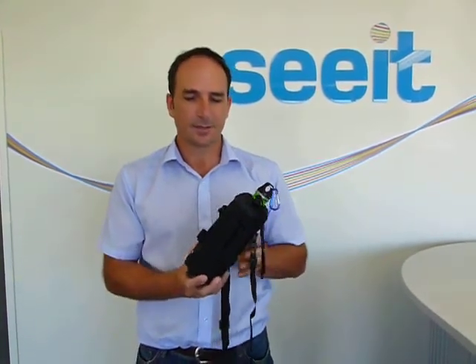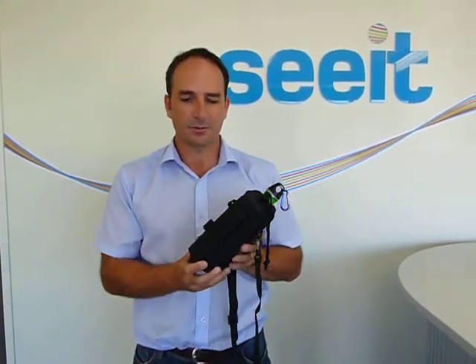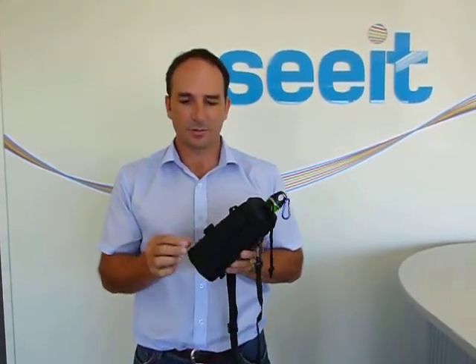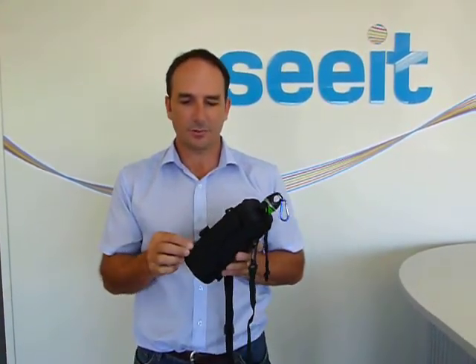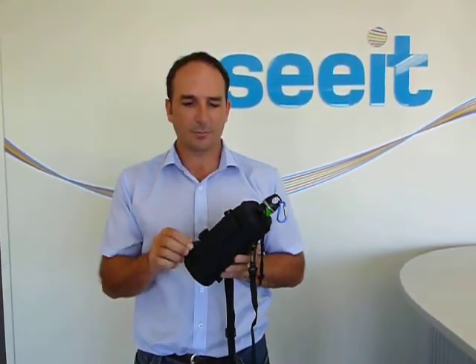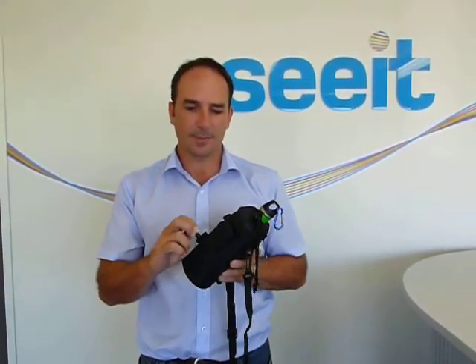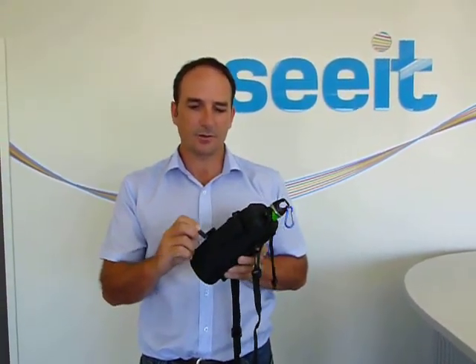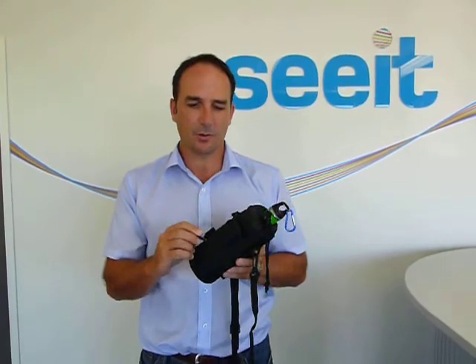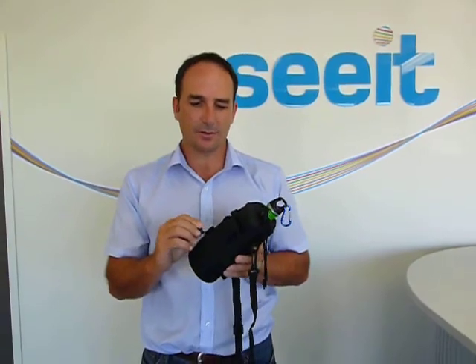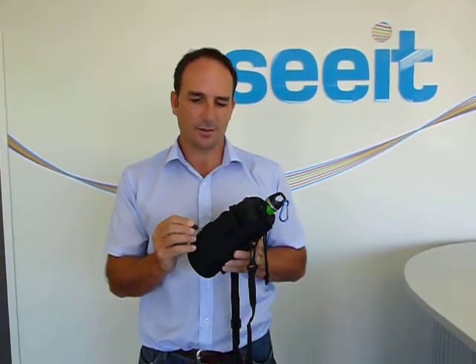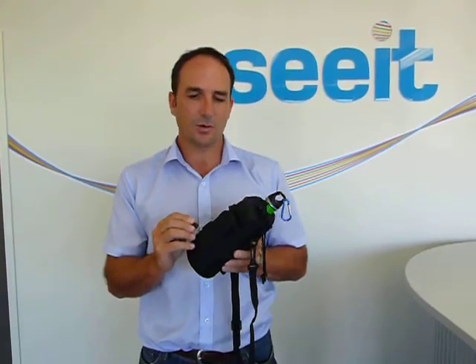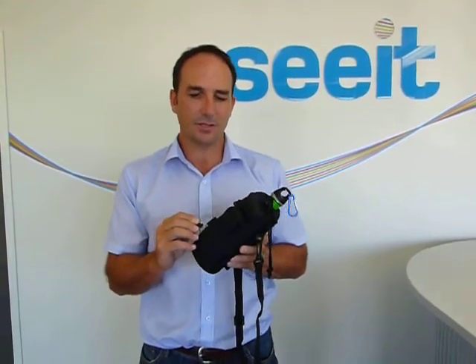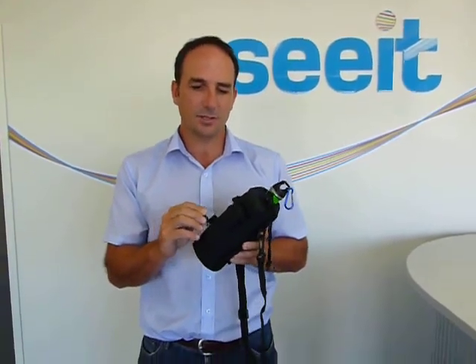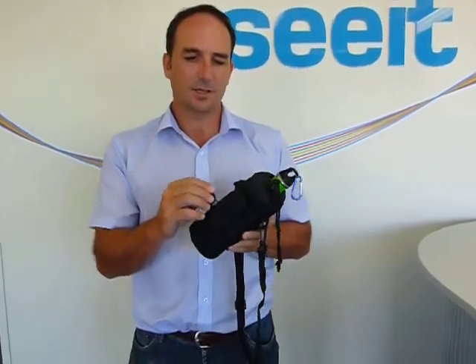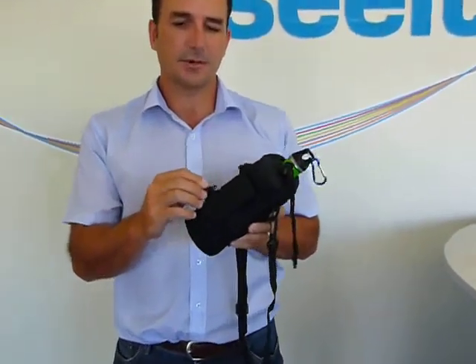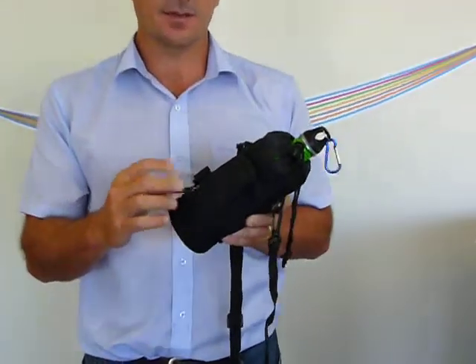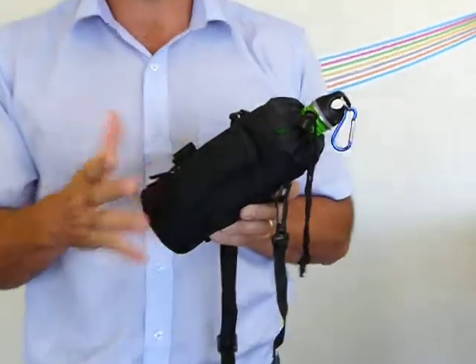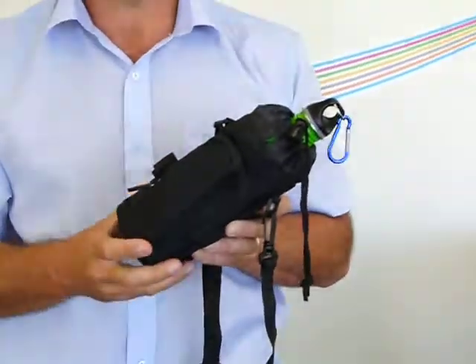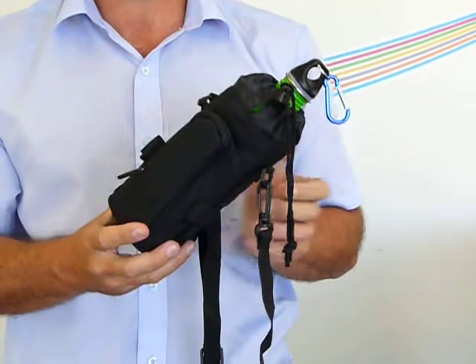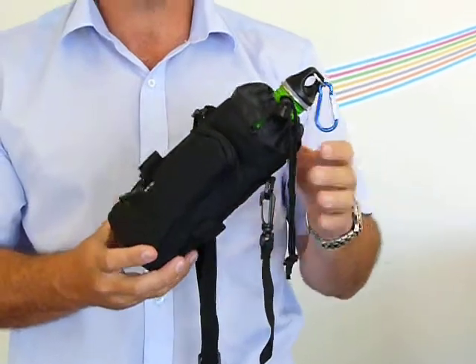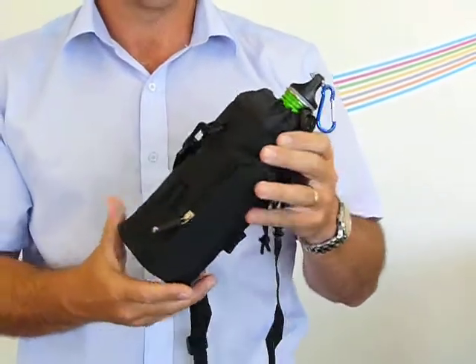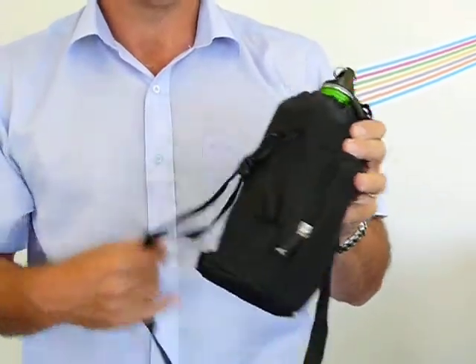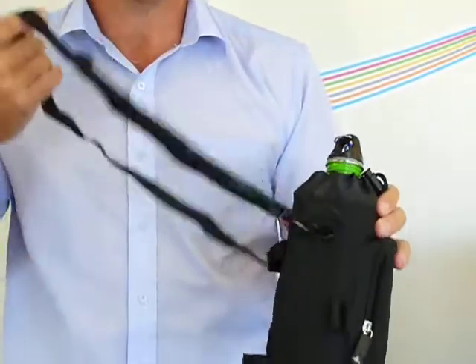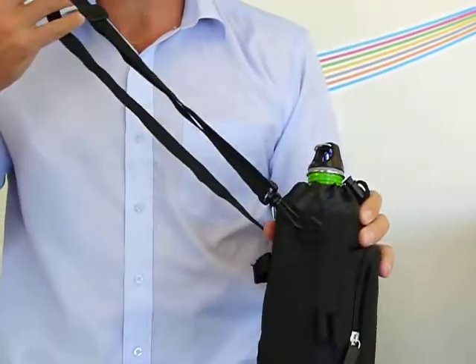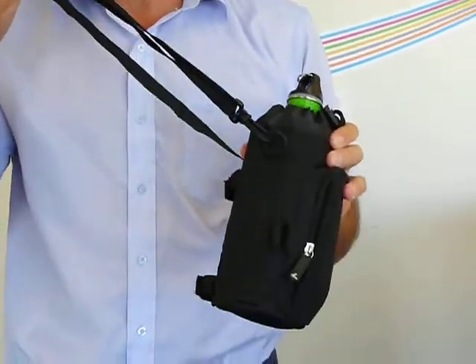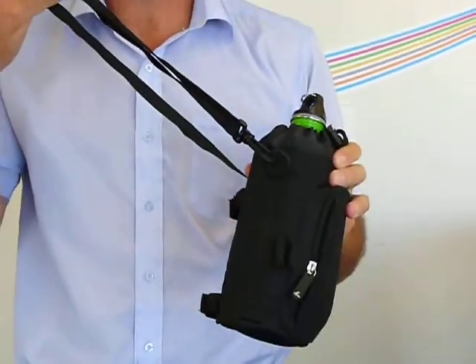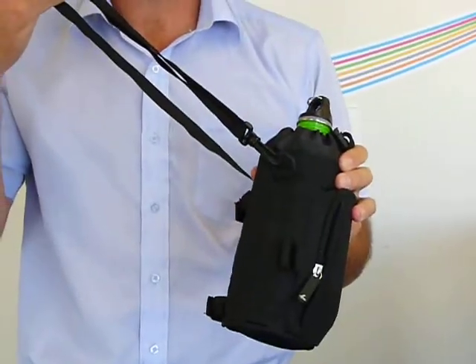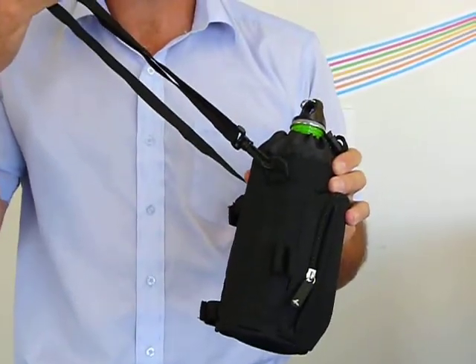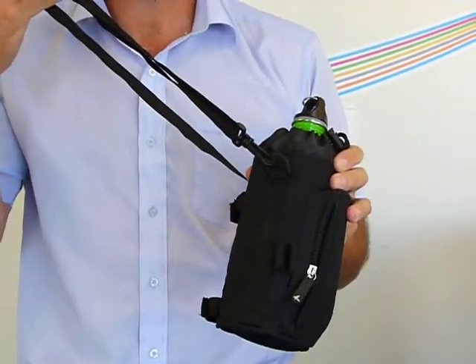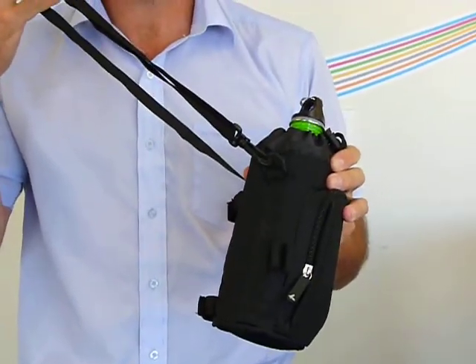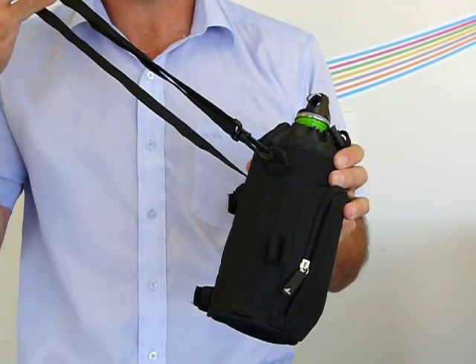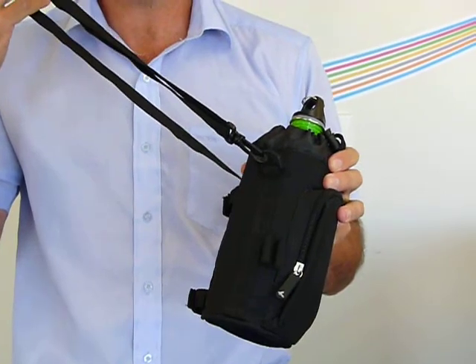There are several little zips and areas on this bottle carrier that are quite good features. There's a zipped area here to carry a cell phone, keys, and a nice strap which is adjustable.